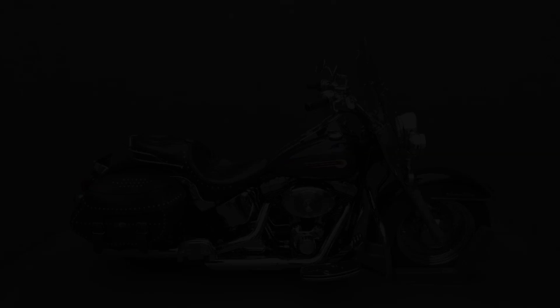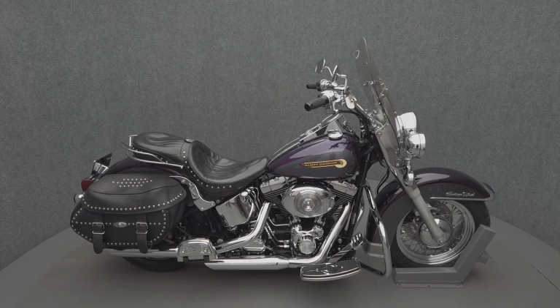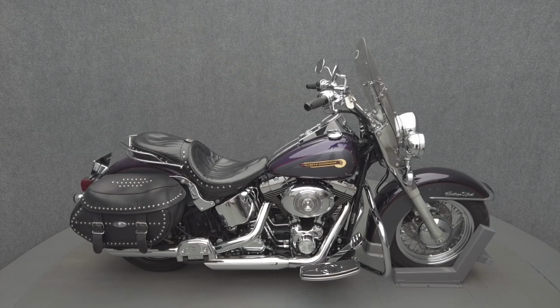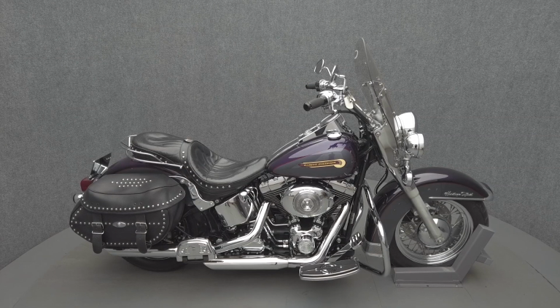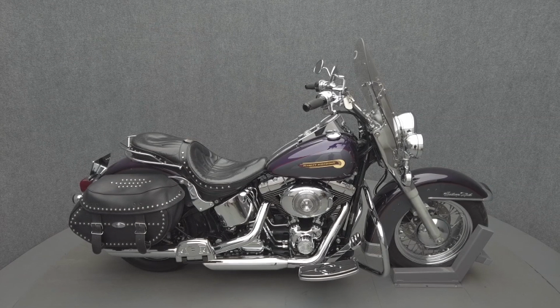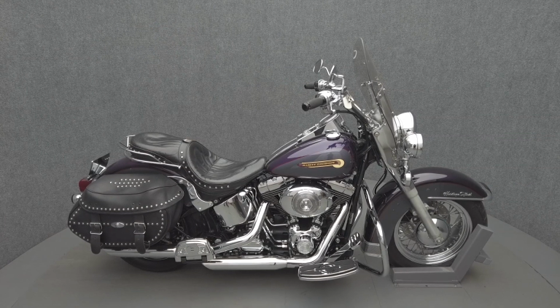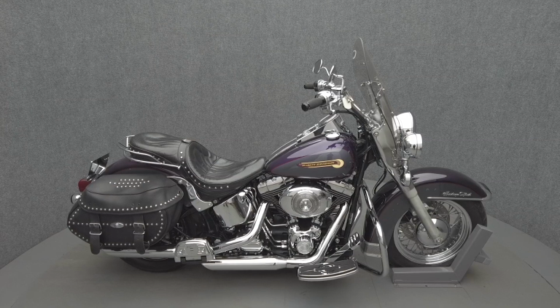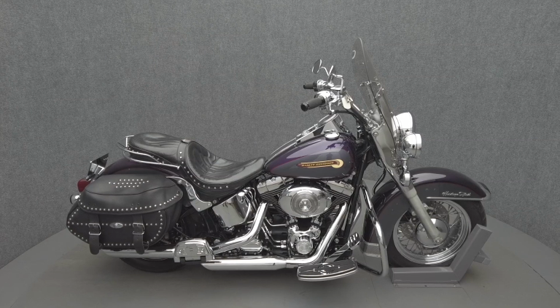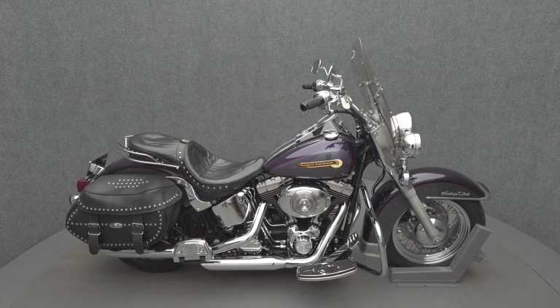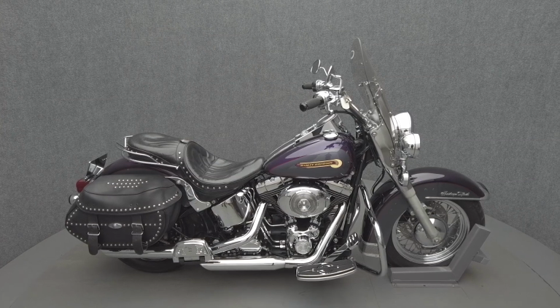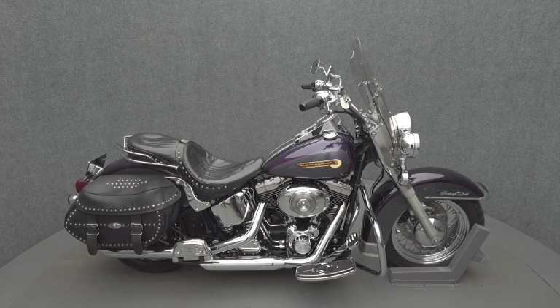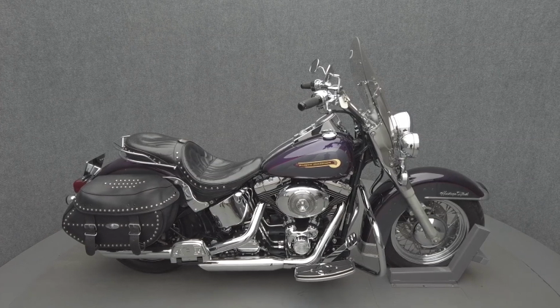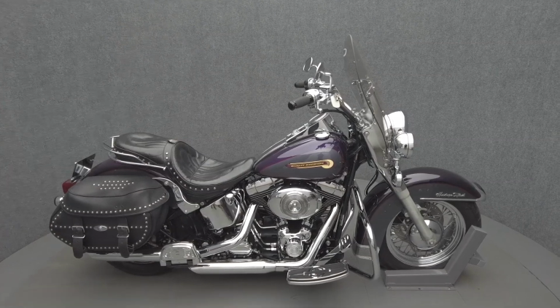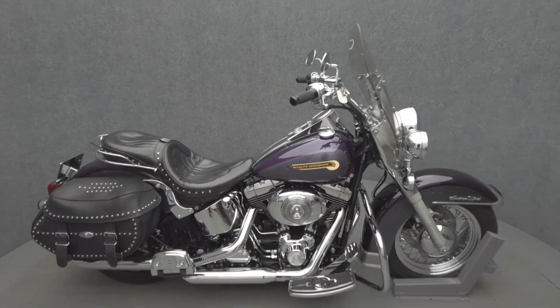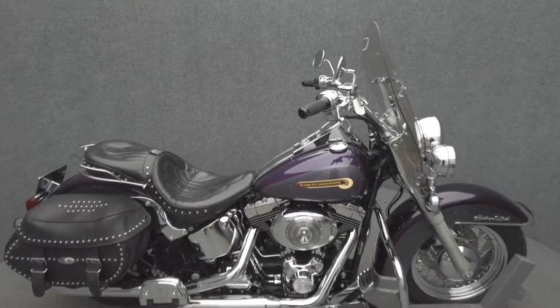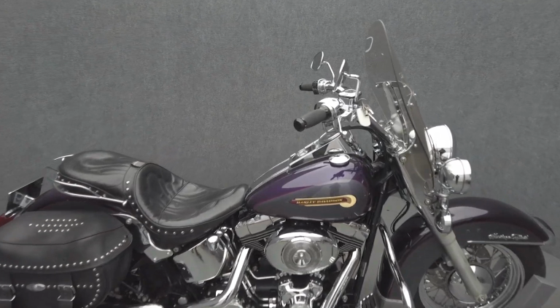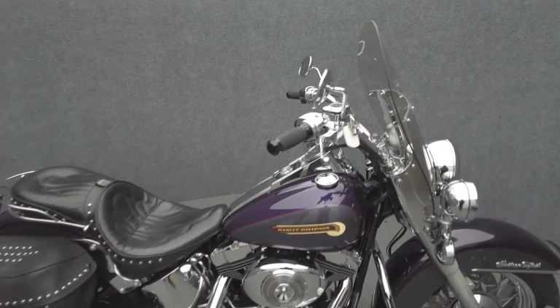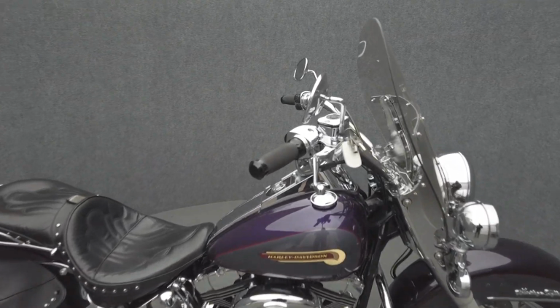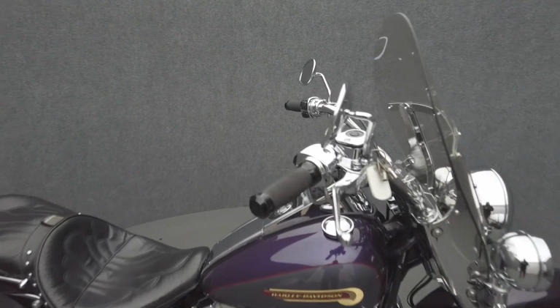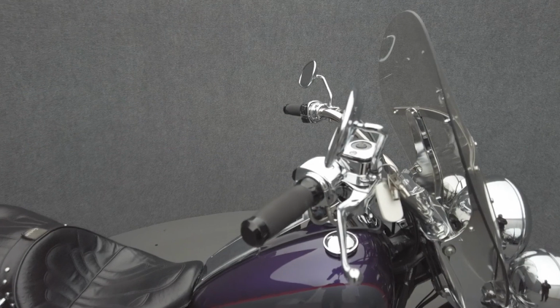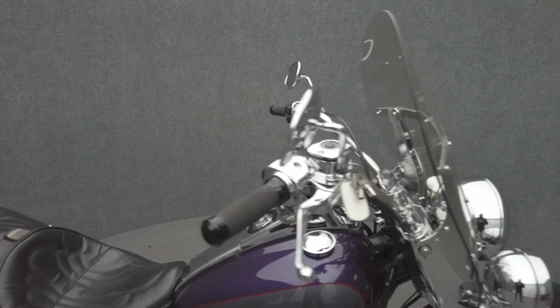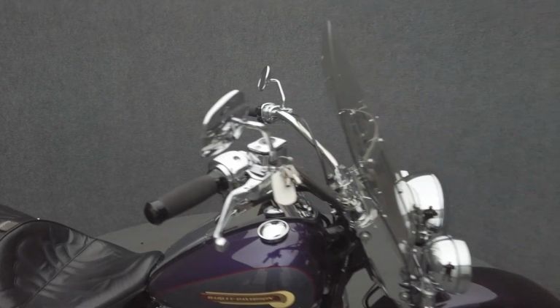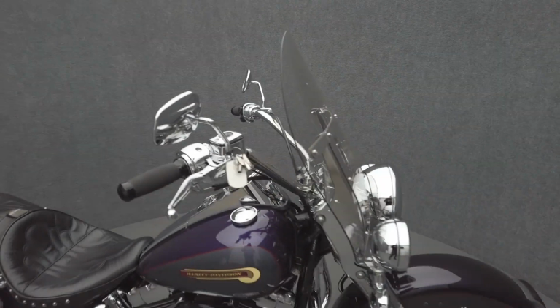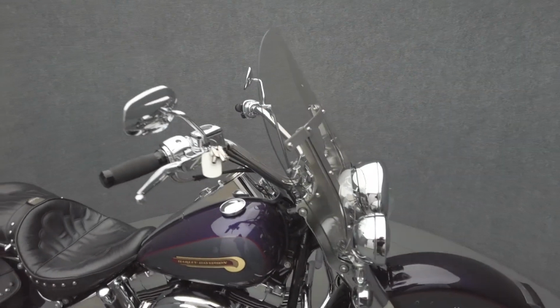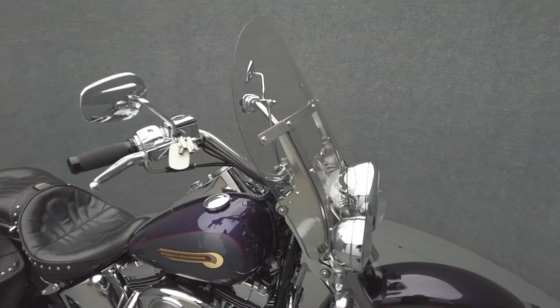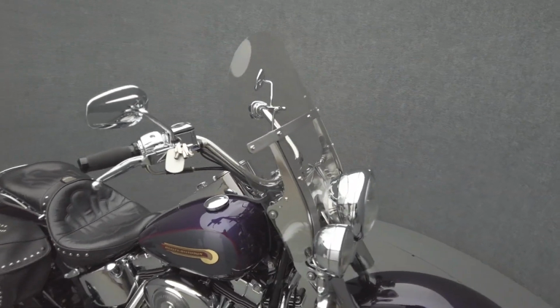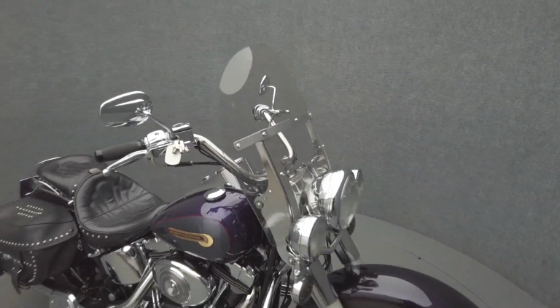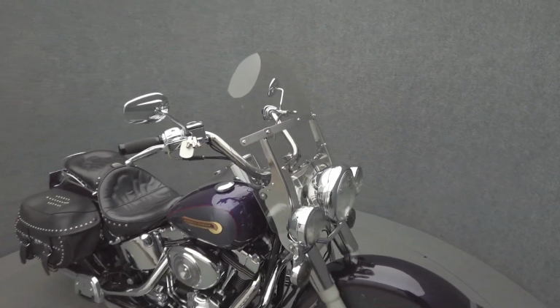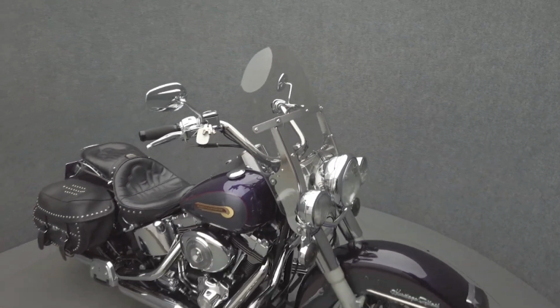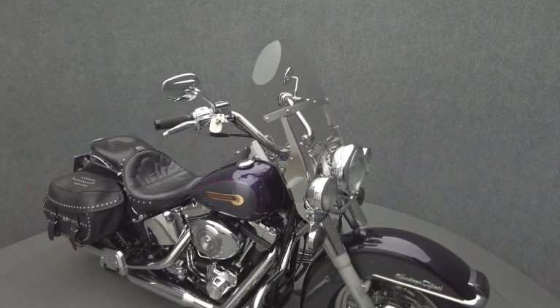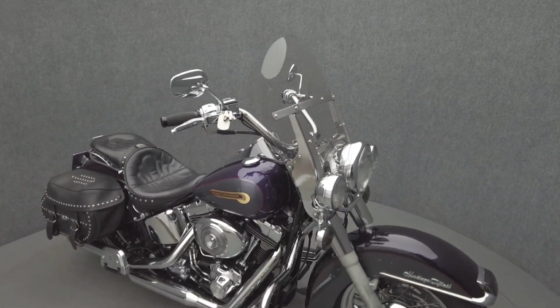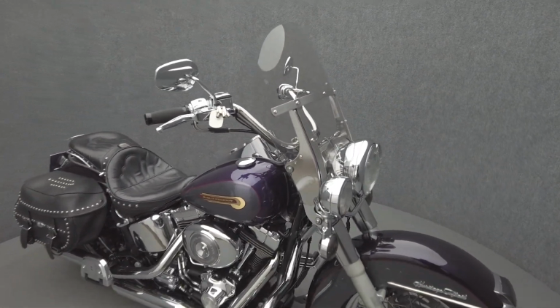Hey everyone, this is Keegan from National Power Sports. This 2004 Harley-Davidson Heritage Softail Classic with 25,782 miles passes New Hampshire State Inspection and runs well.